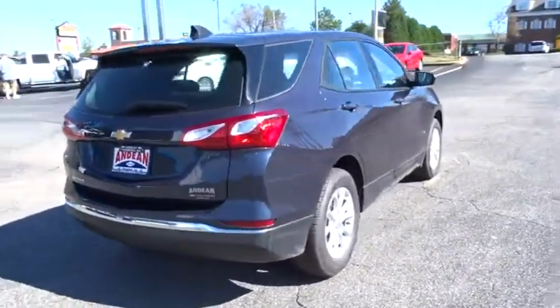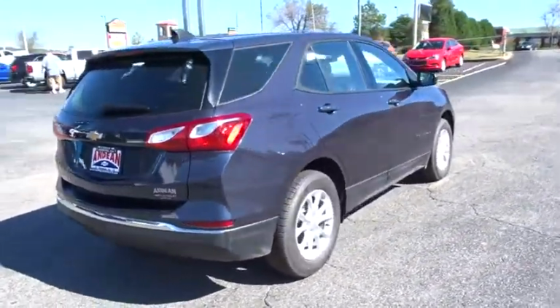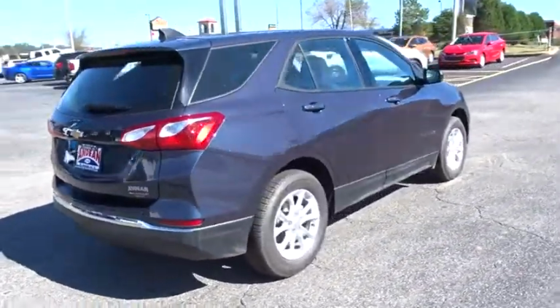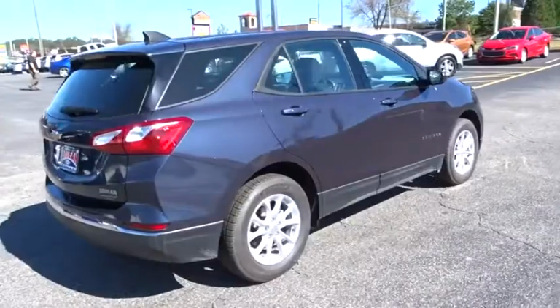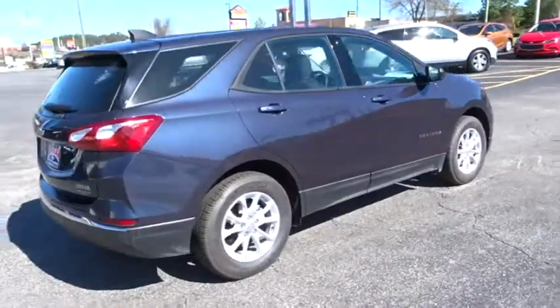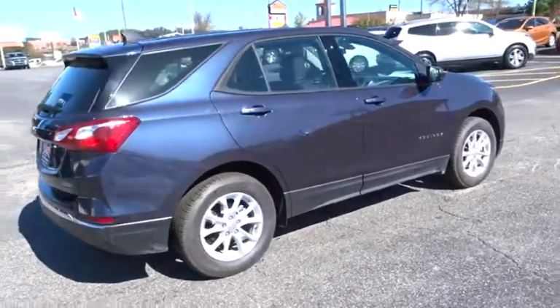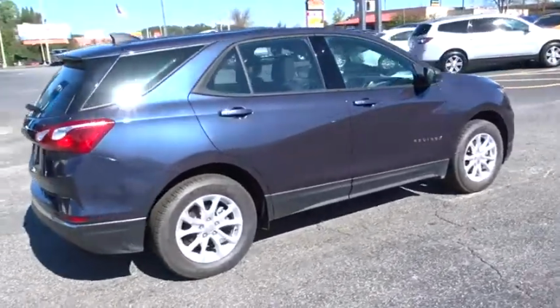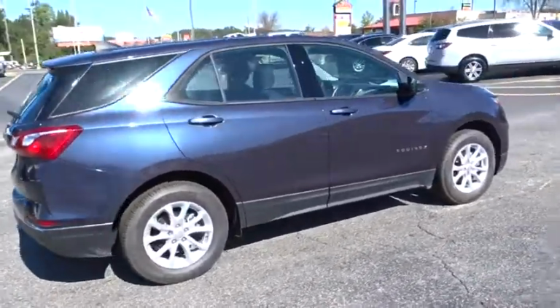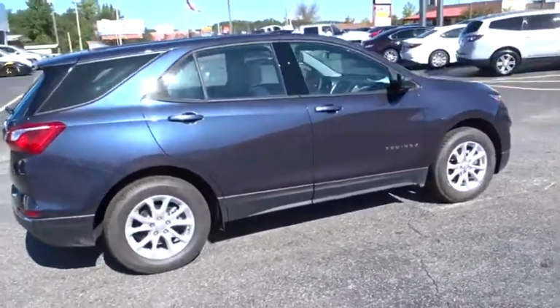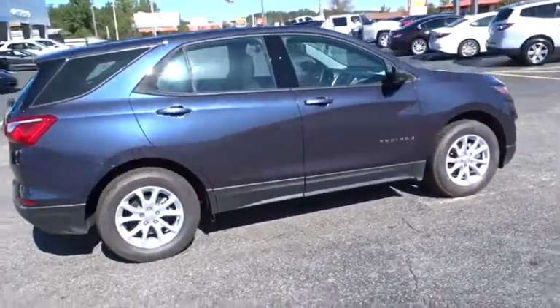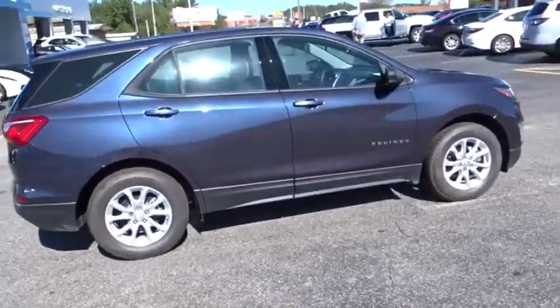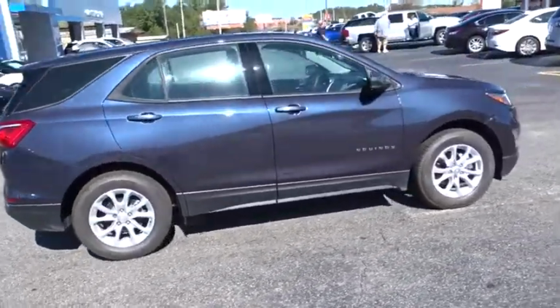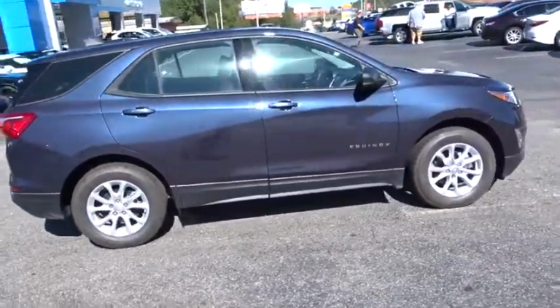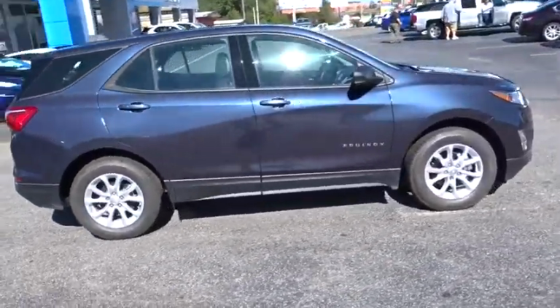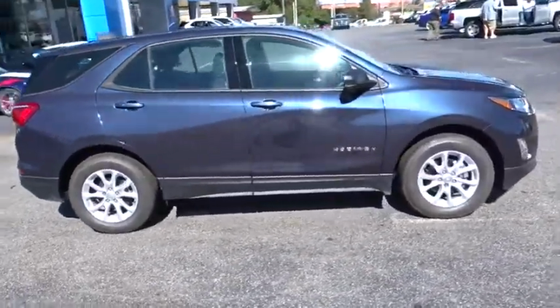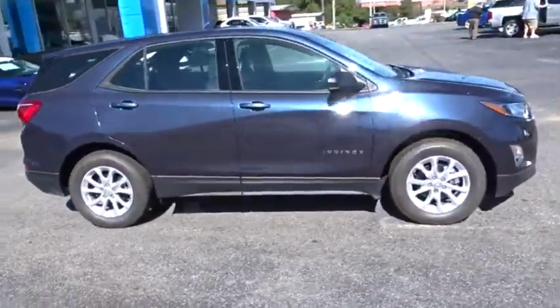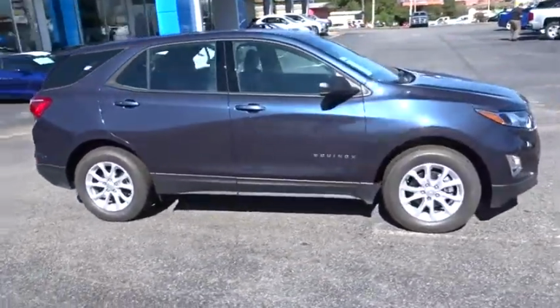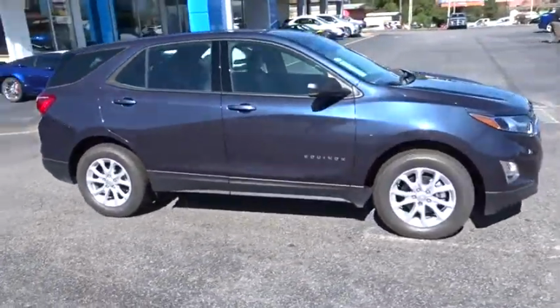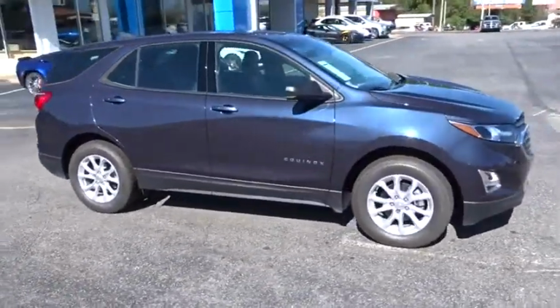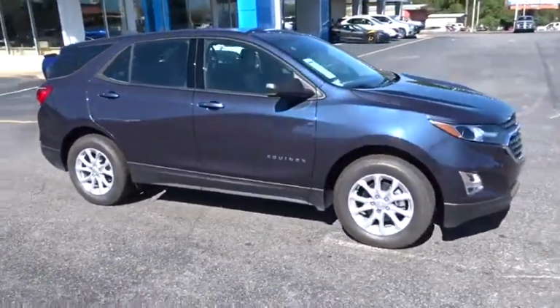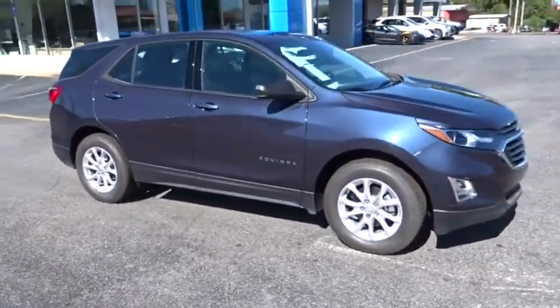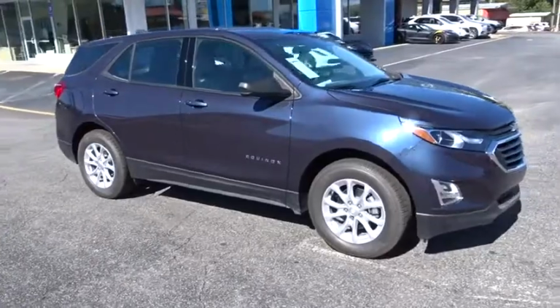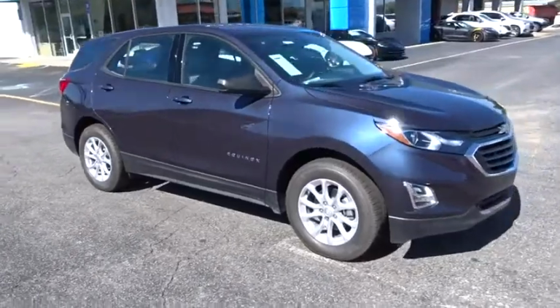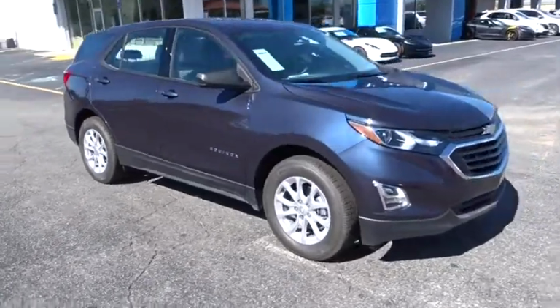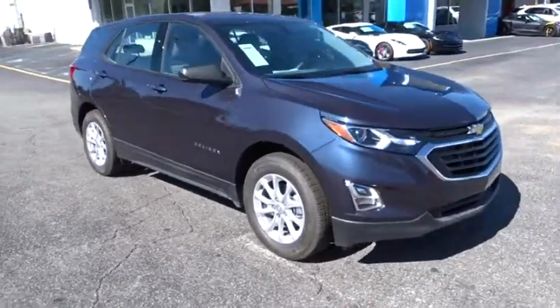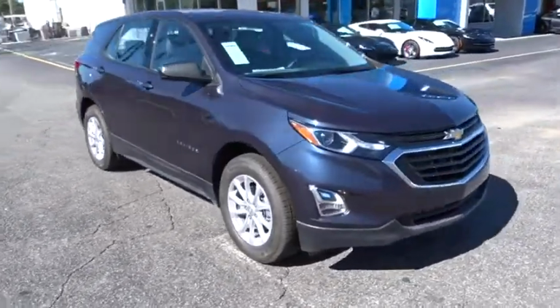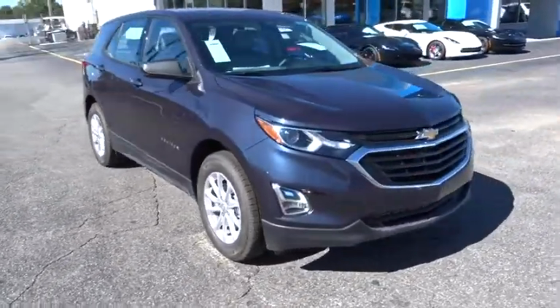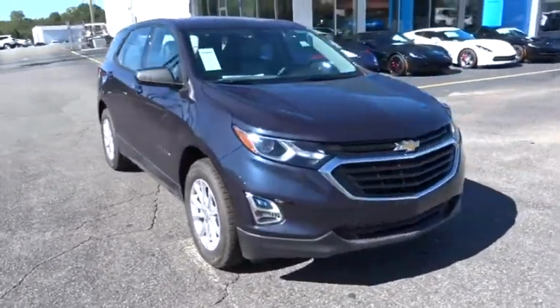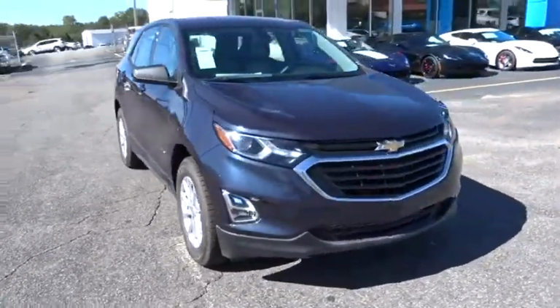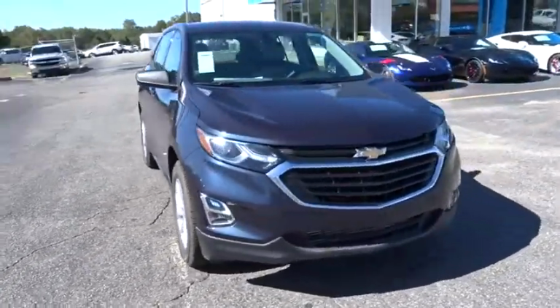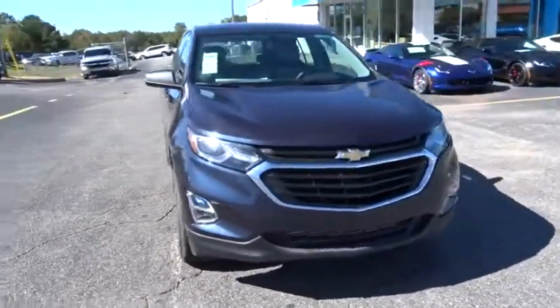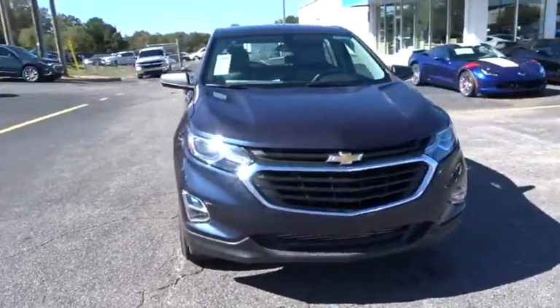Stability control. Traction control. Steering wheel audio control. Backup camera. Keyless entry. Anti-lock braking system. Bluetooth. Adjustable steering wheel.